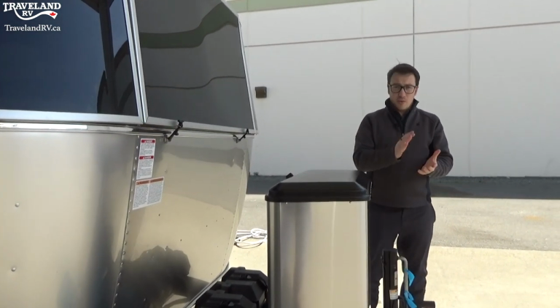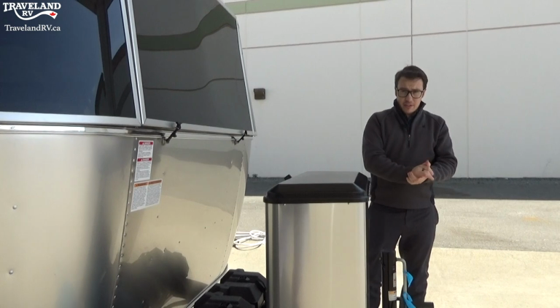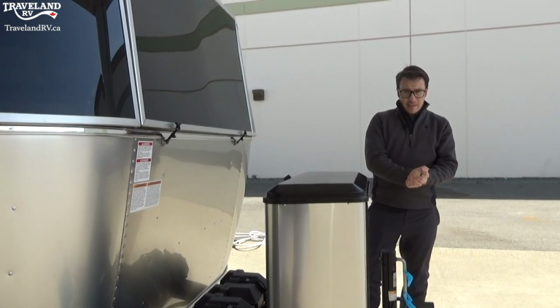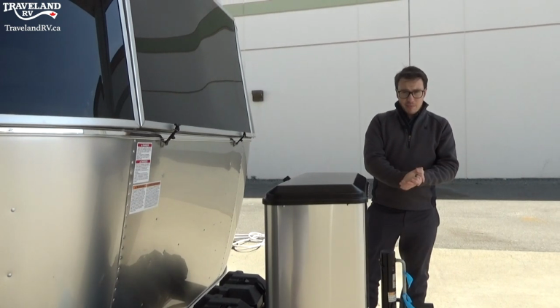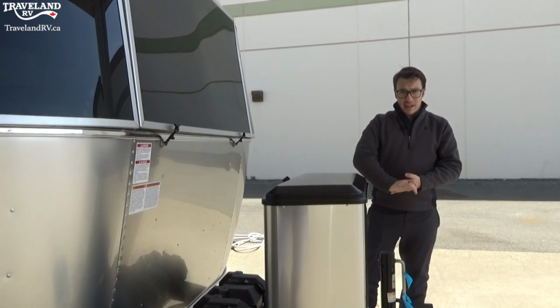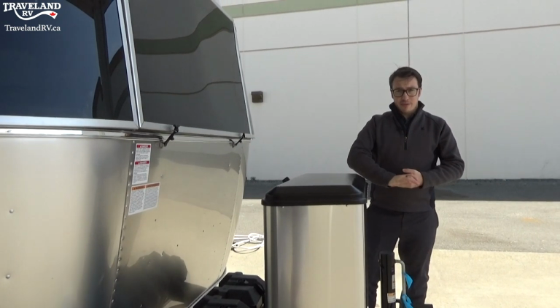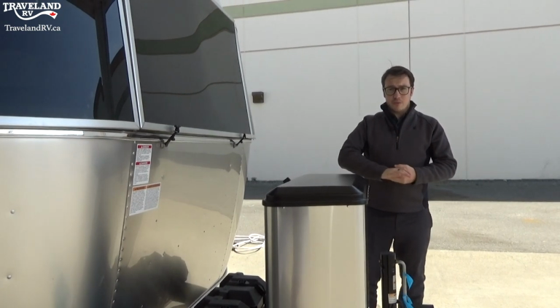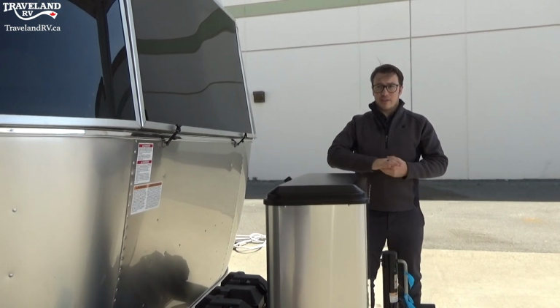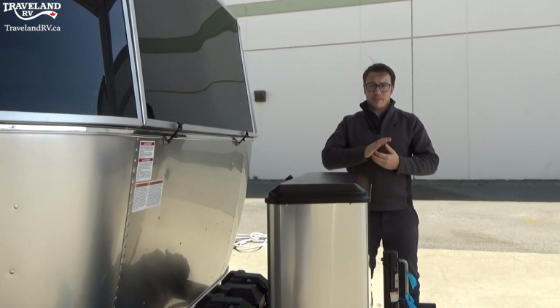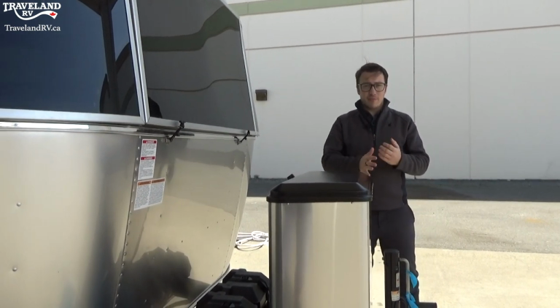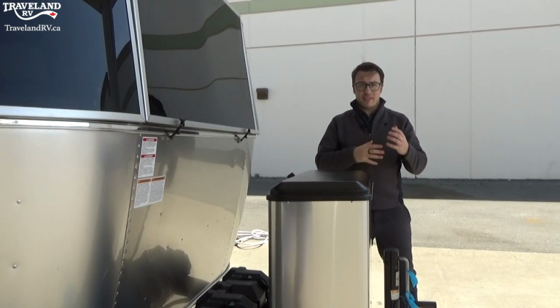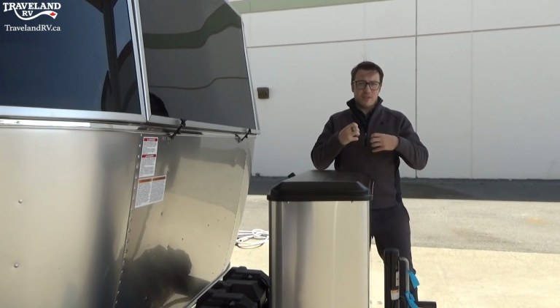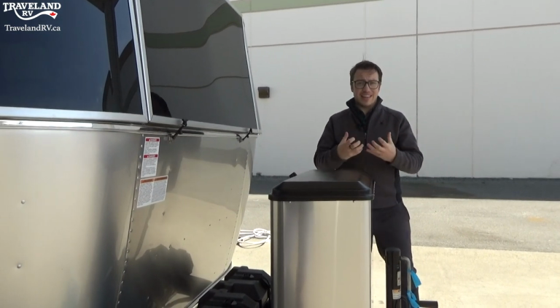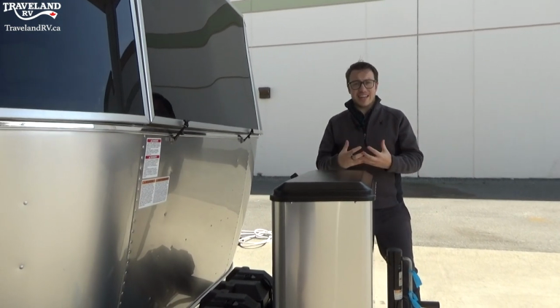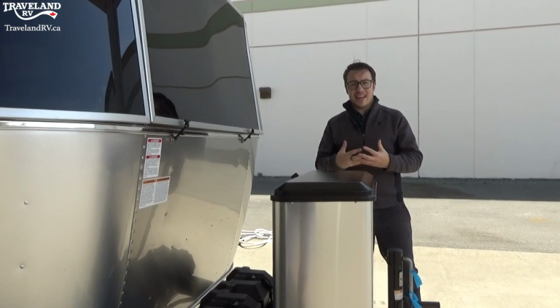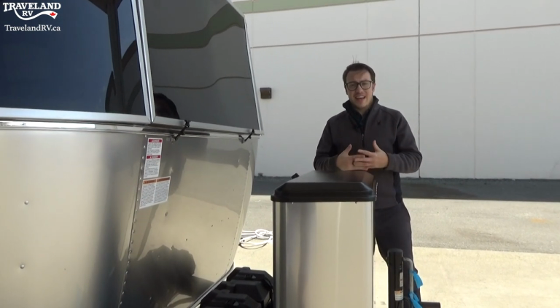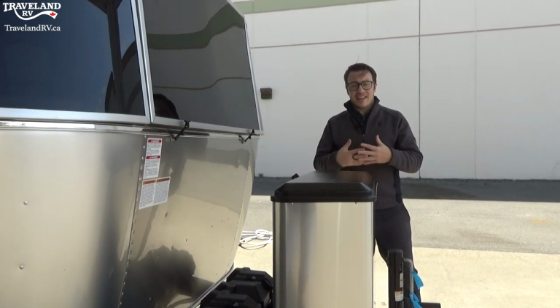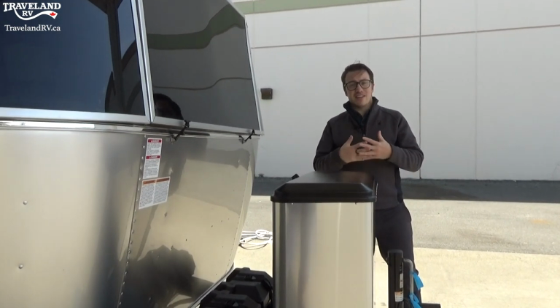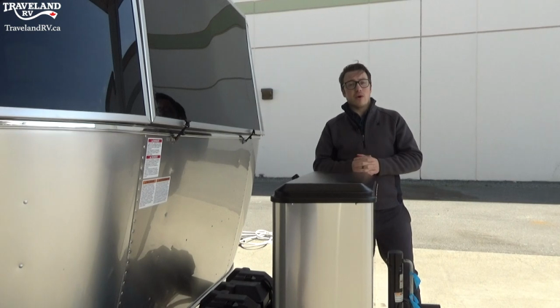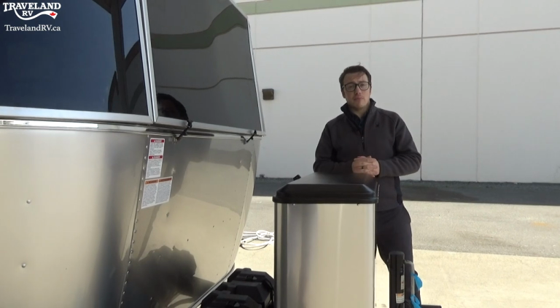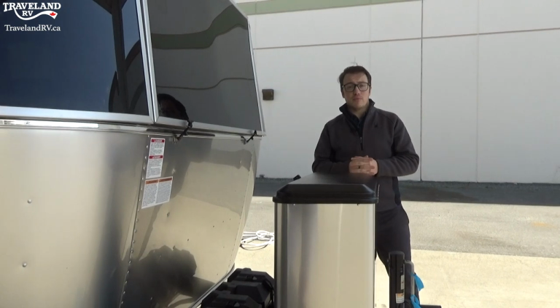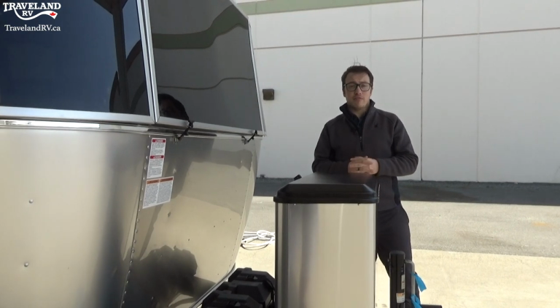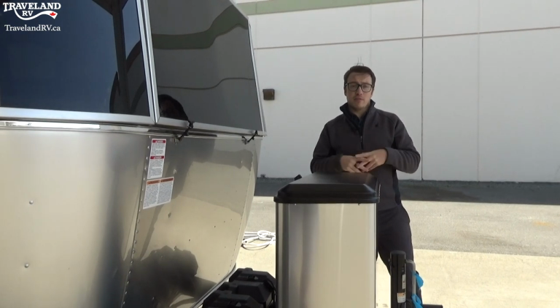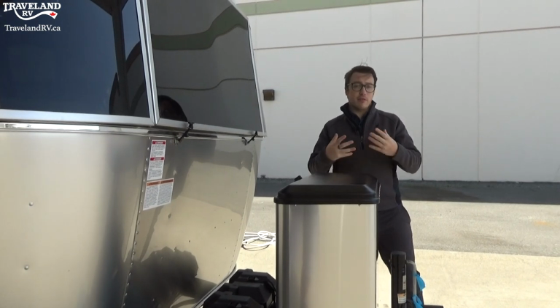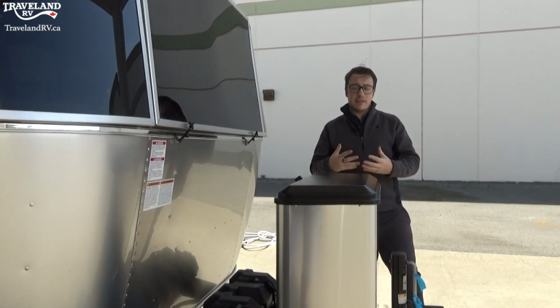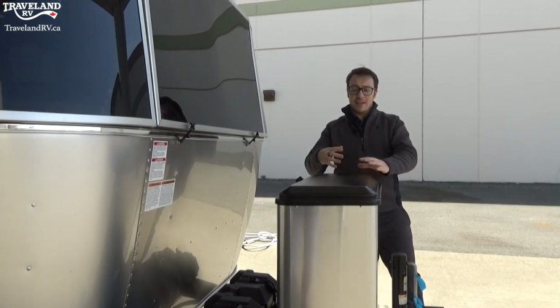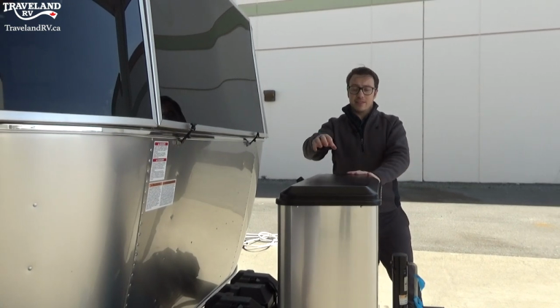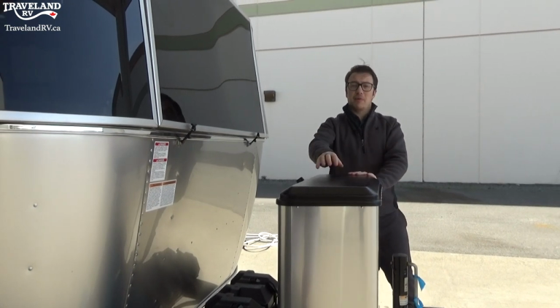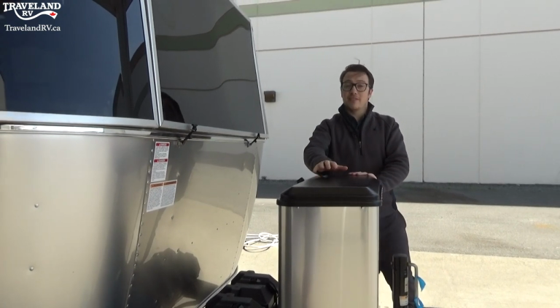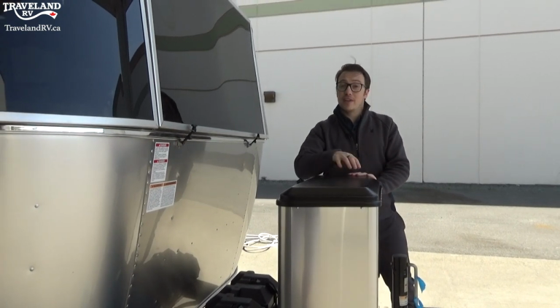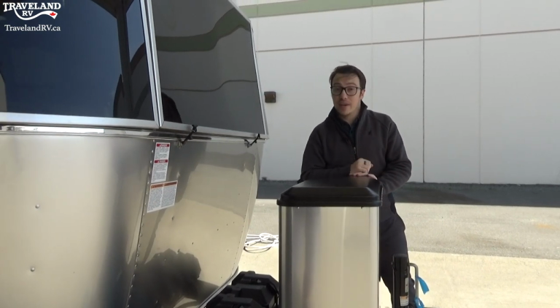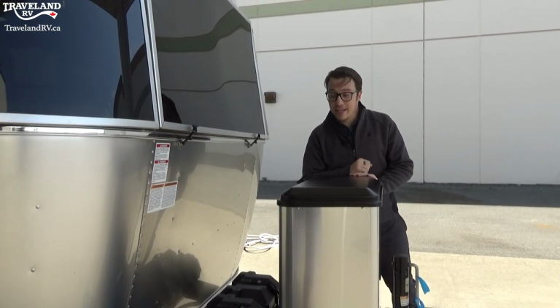One thing to keep in mind if you do want a fire pit or anything like that is that it is a low output, ready for RVs, as this propane is already regulated.